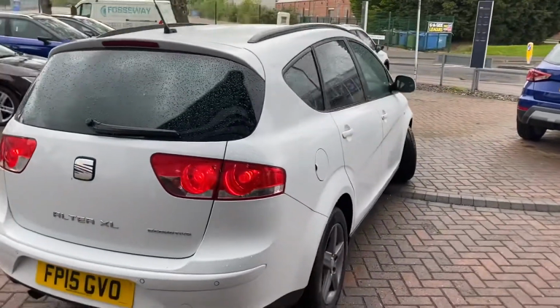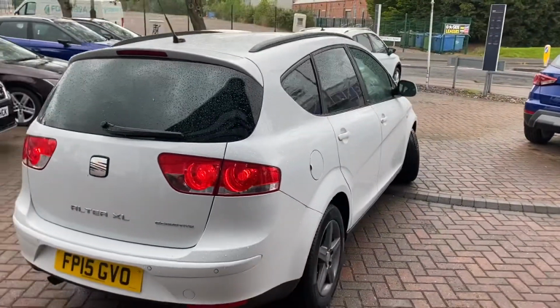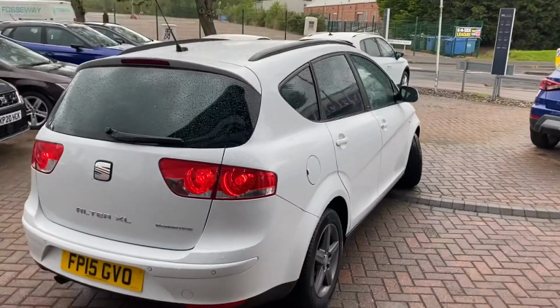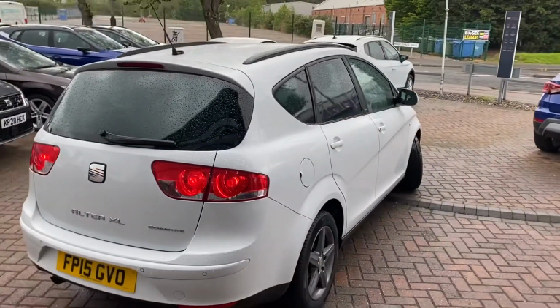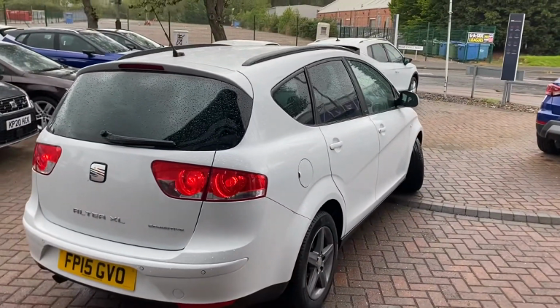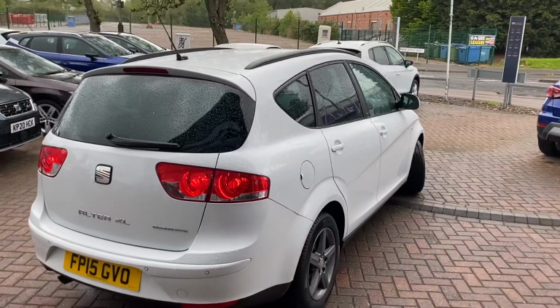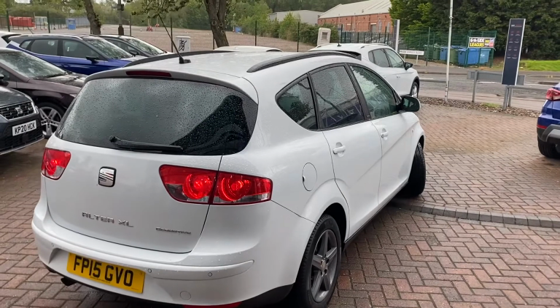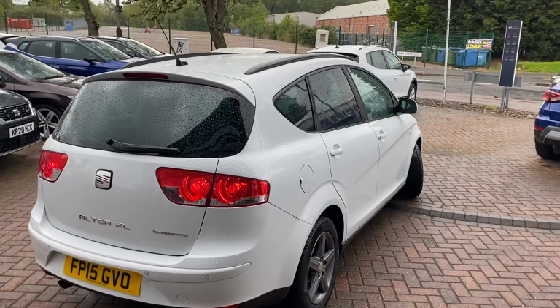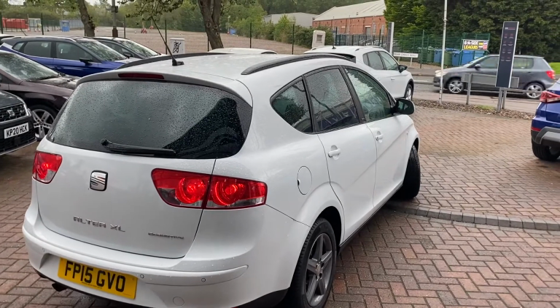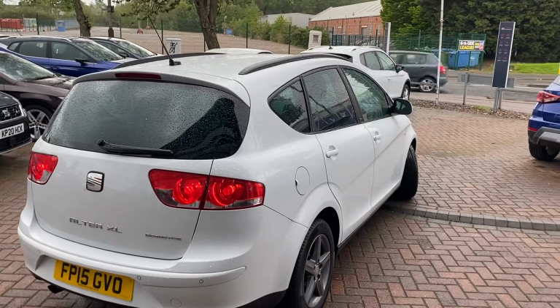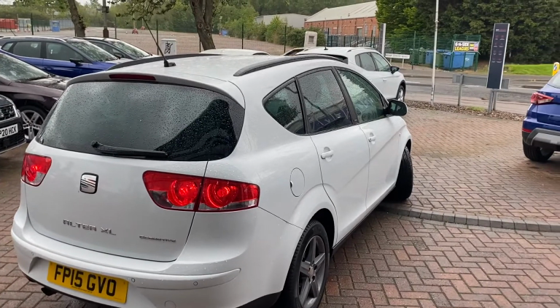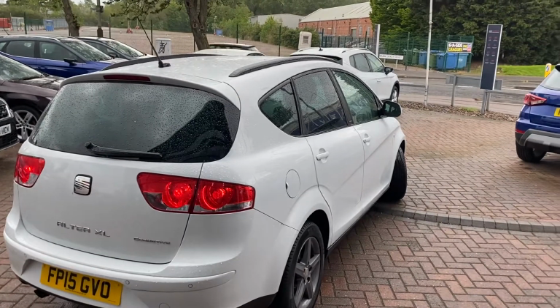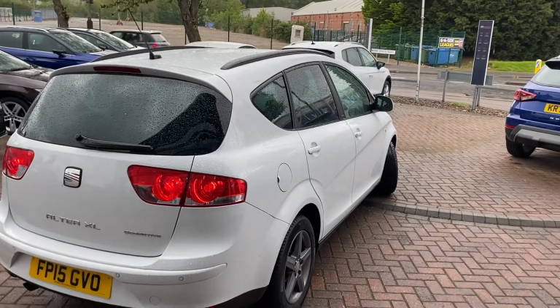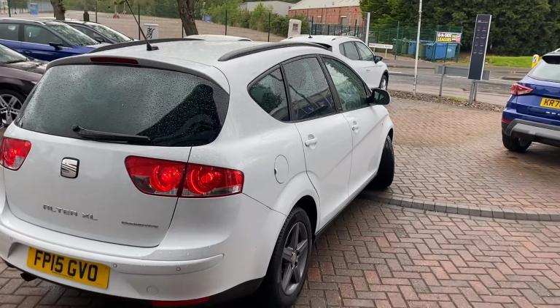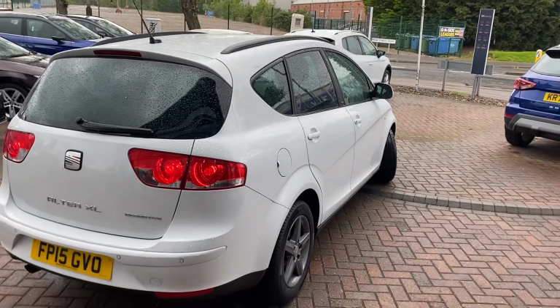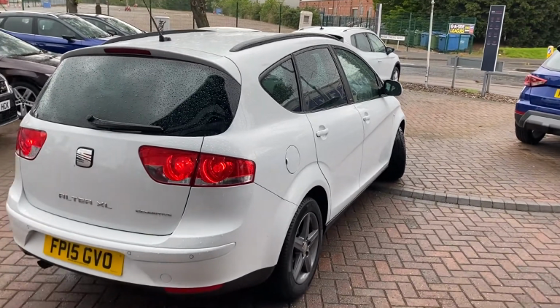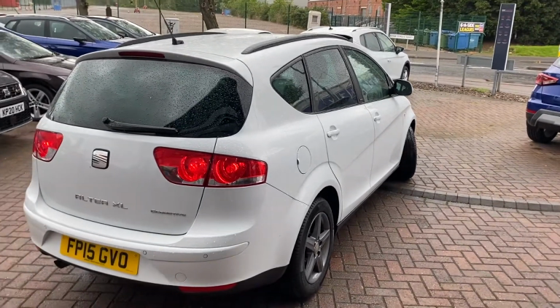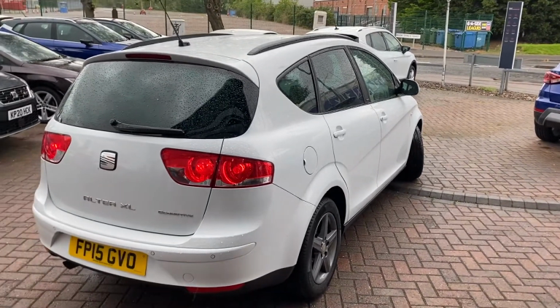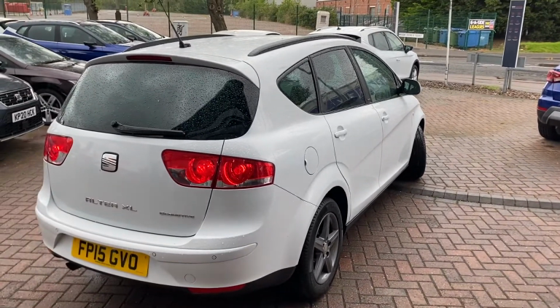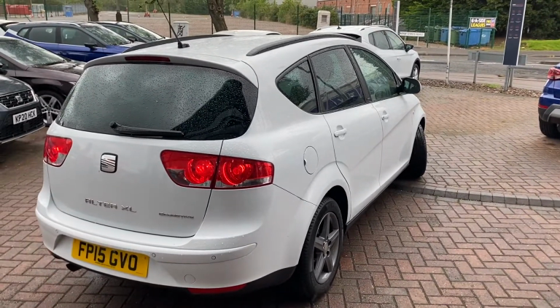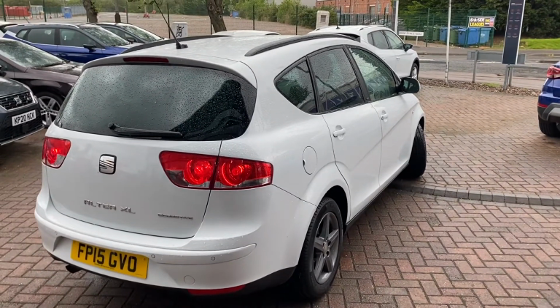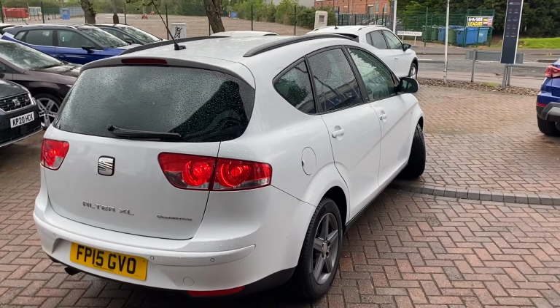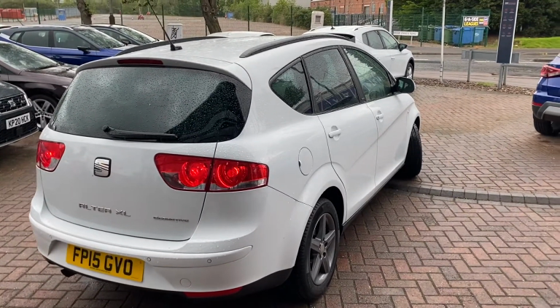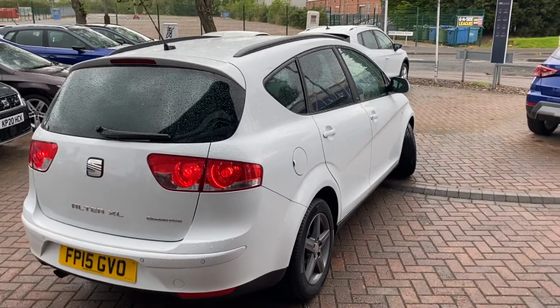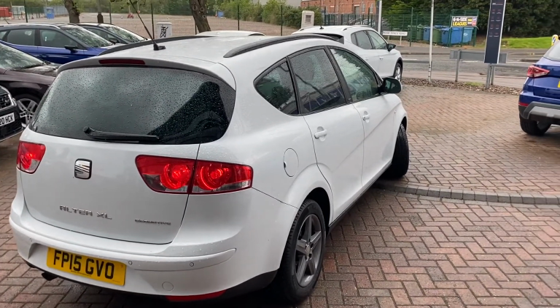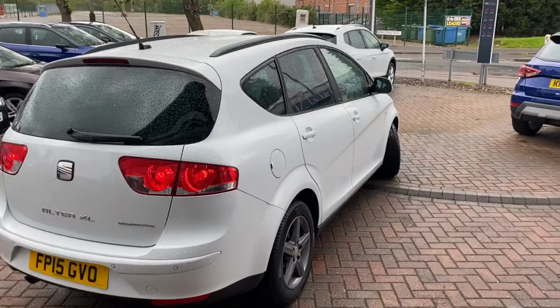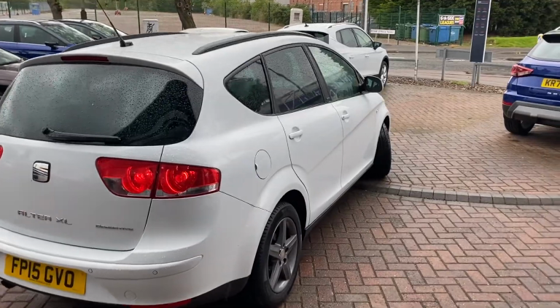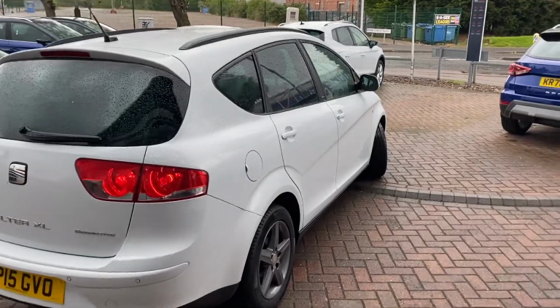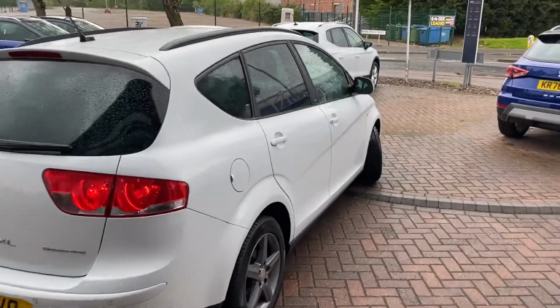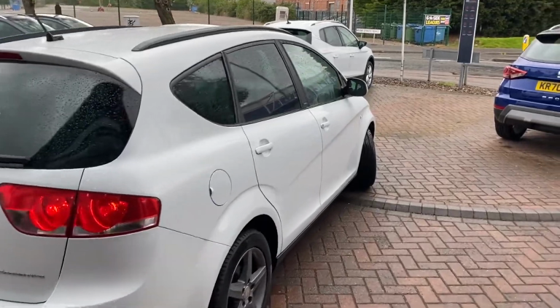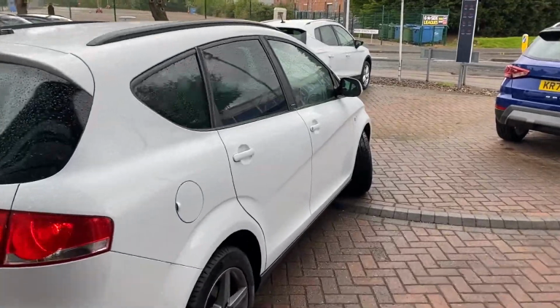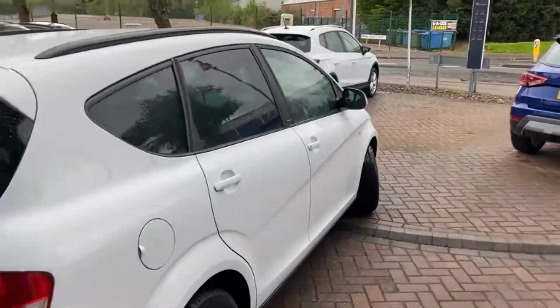The car is in fantastic condition for its age. It's been mechanically and cosmetically prepped and it's ready to go as we speak. Let's get inside the vehicle and show you some of the interior.